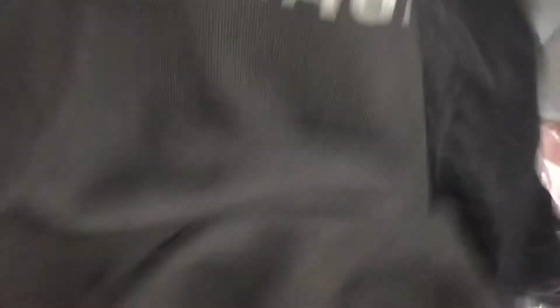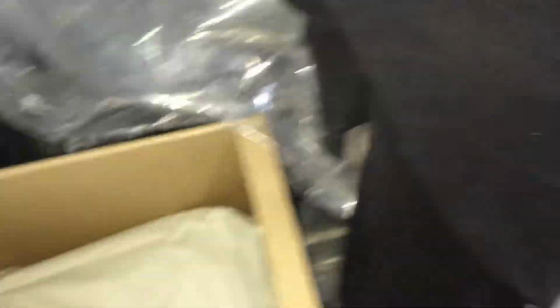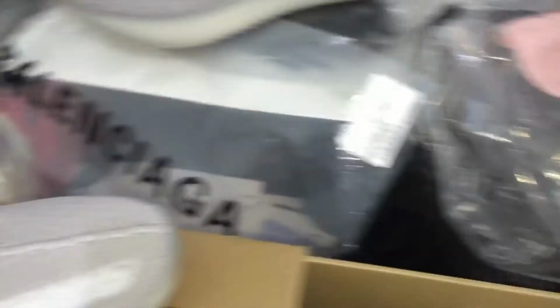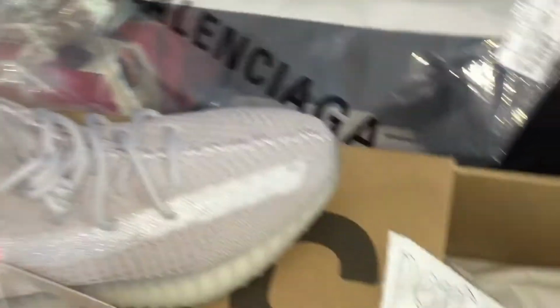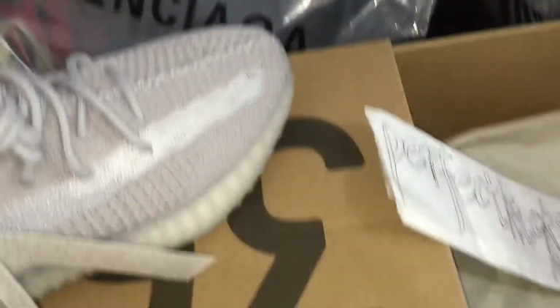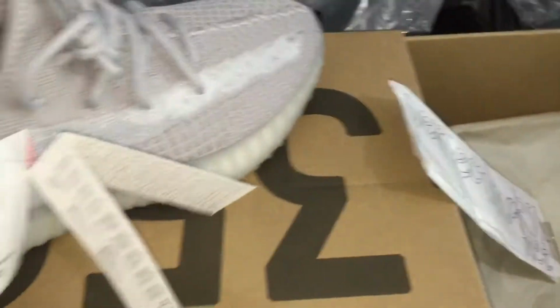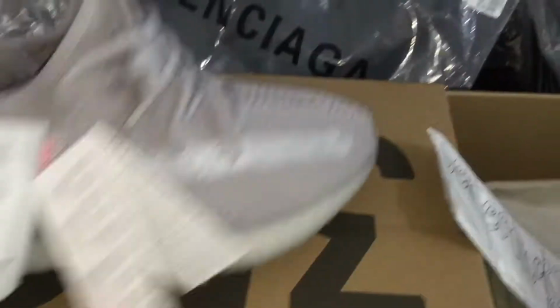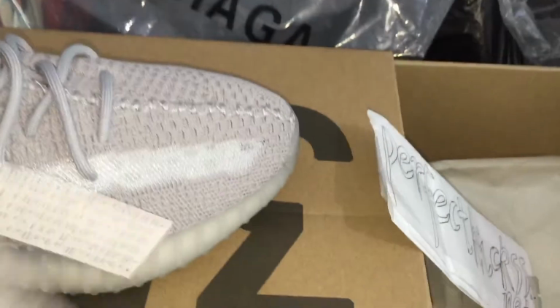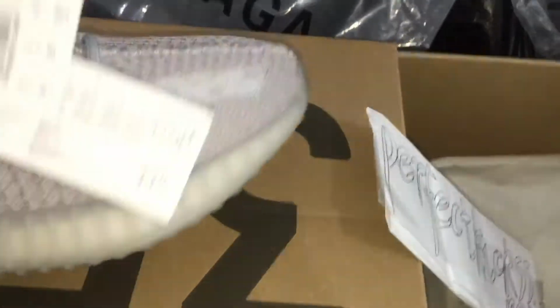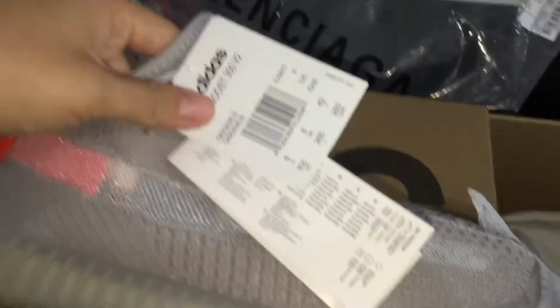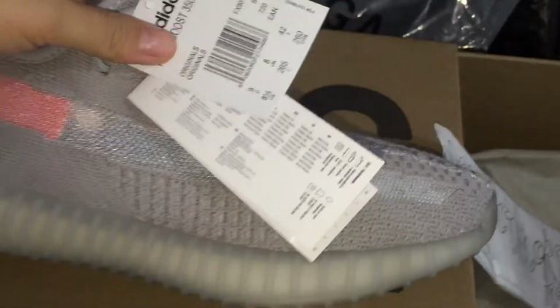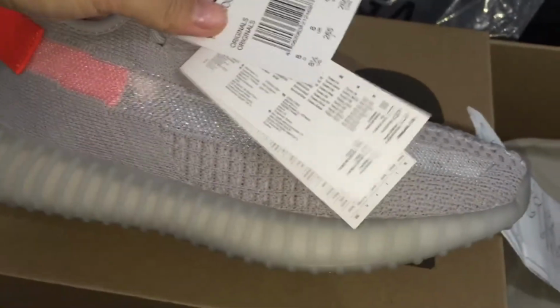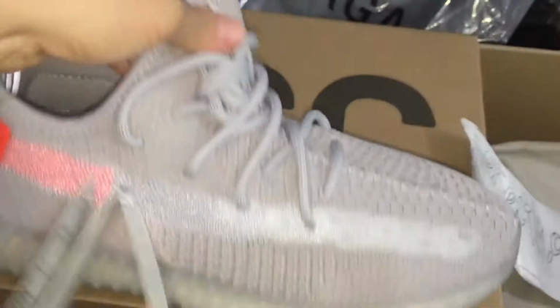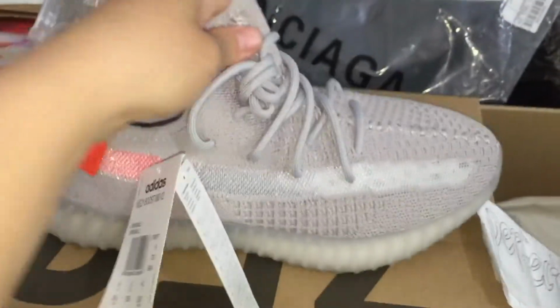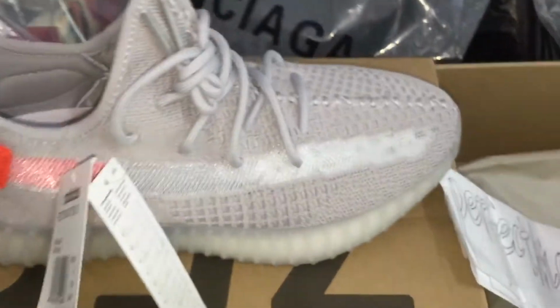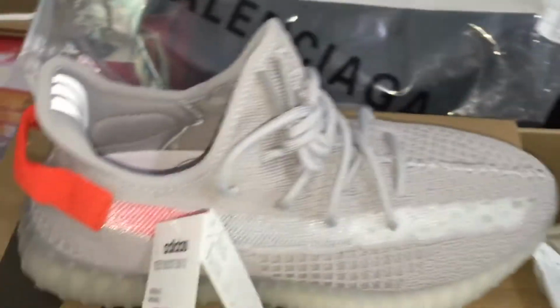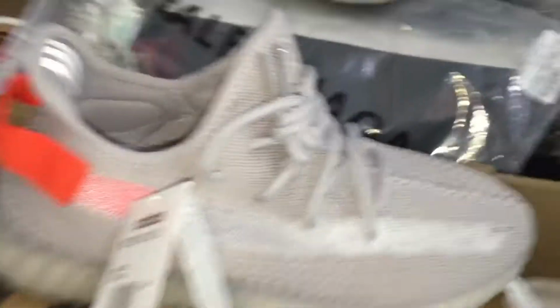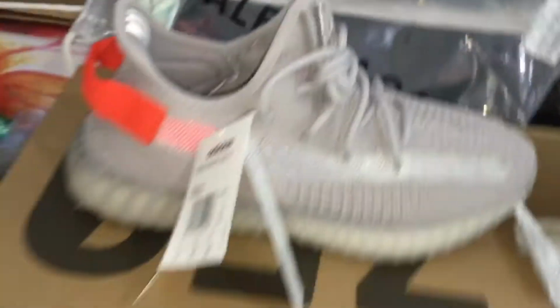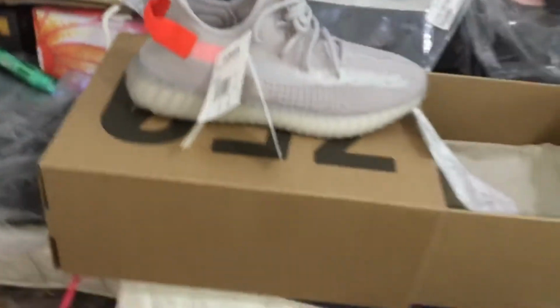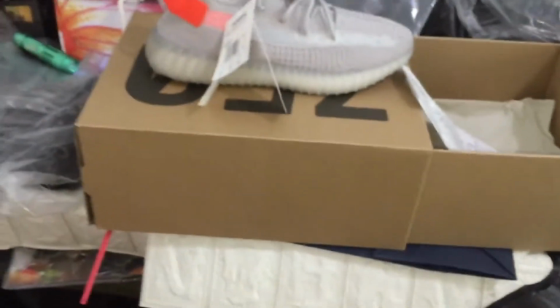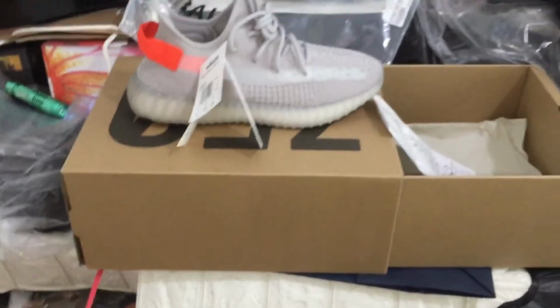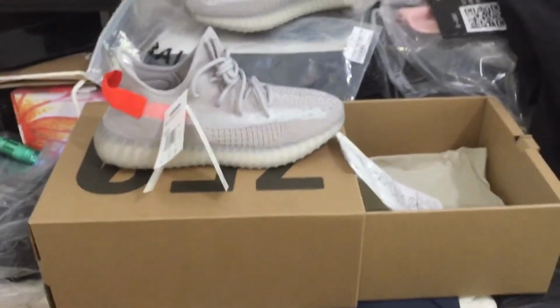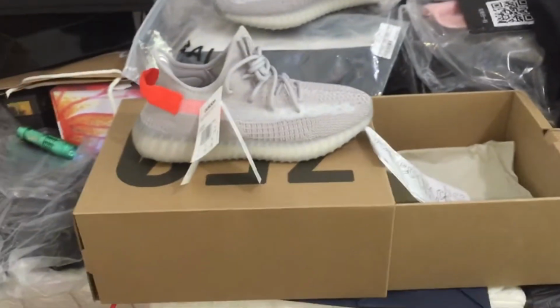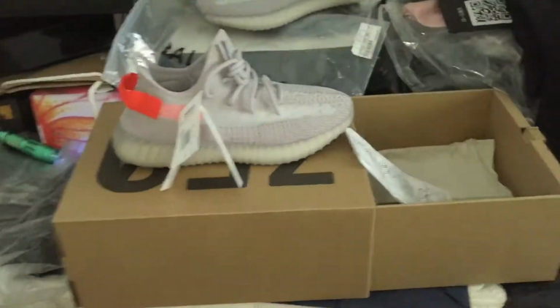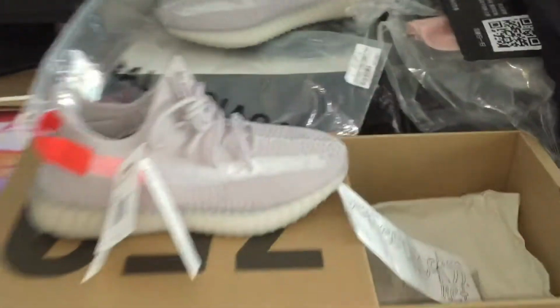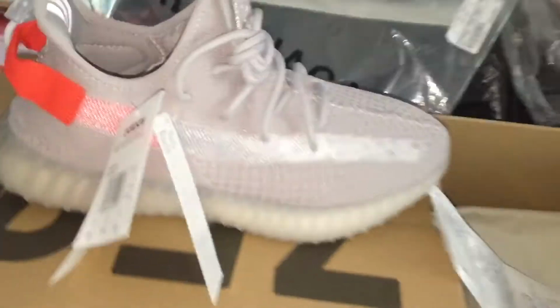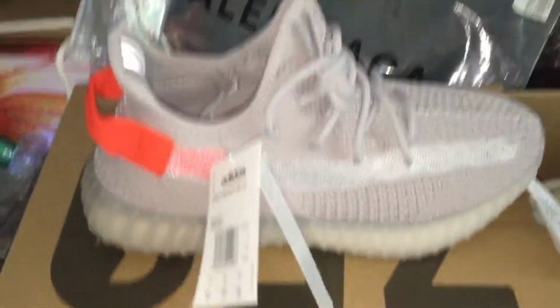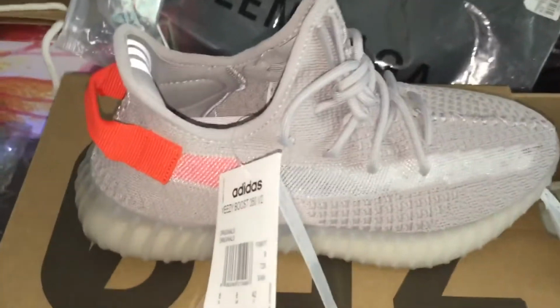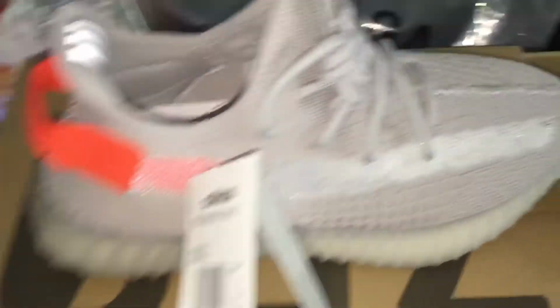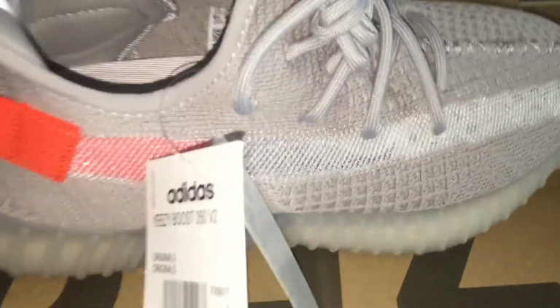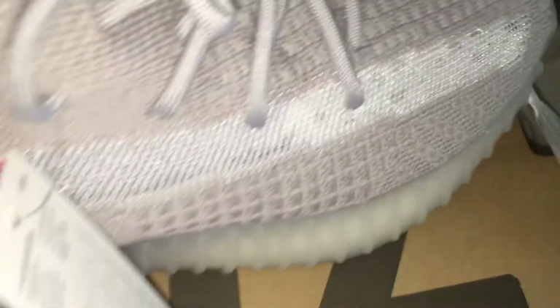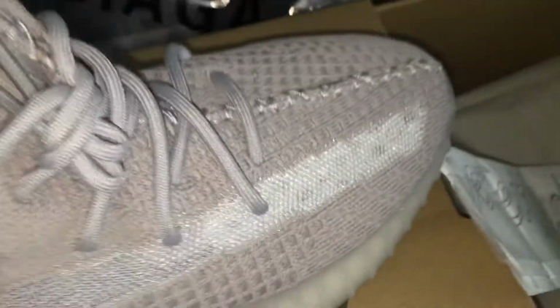And look, we can check a new style again — you can see the Yeezy Boost.